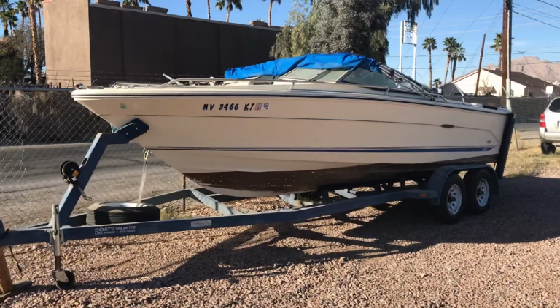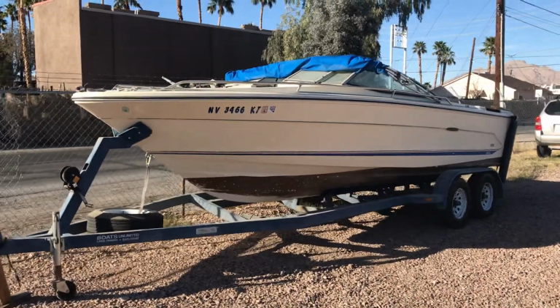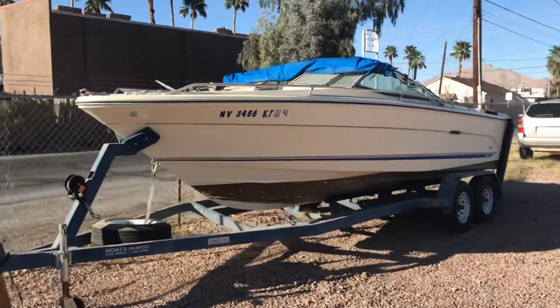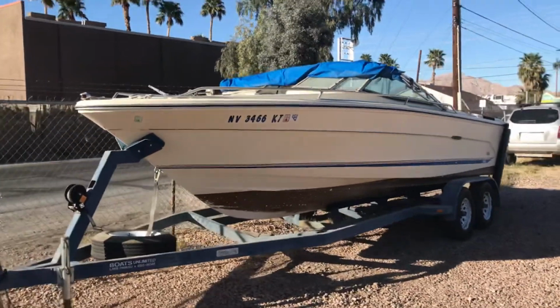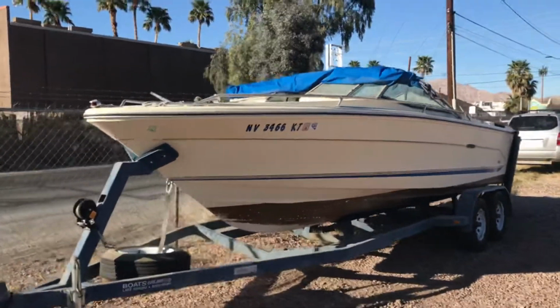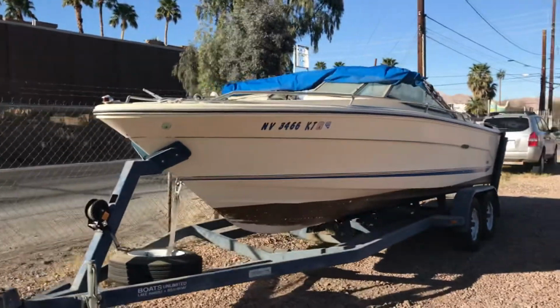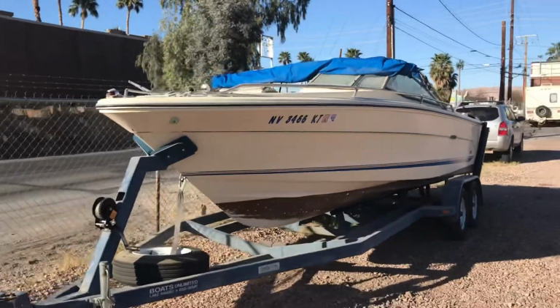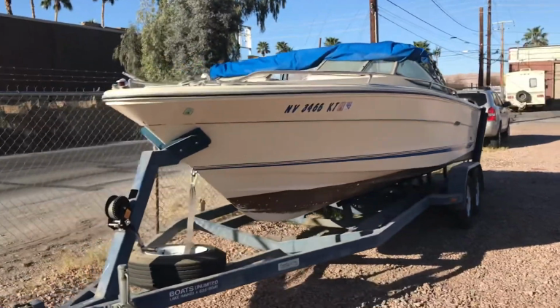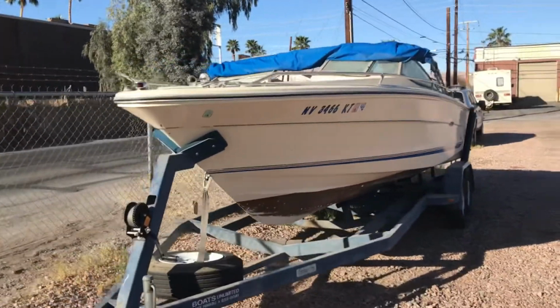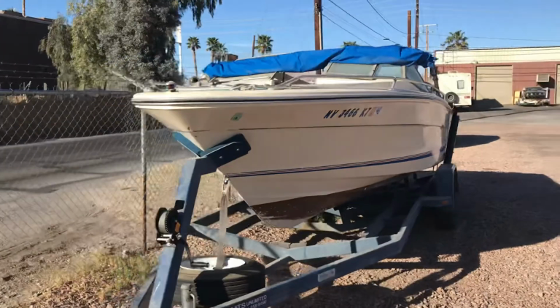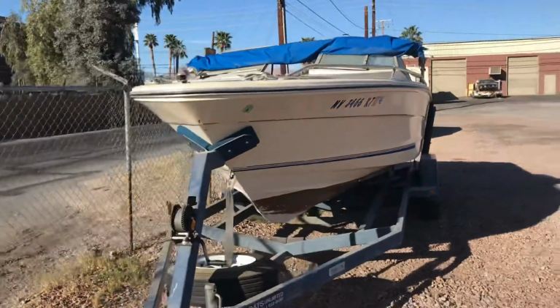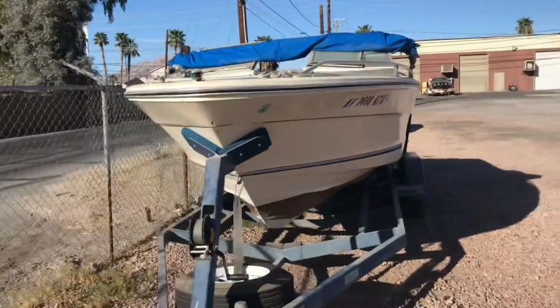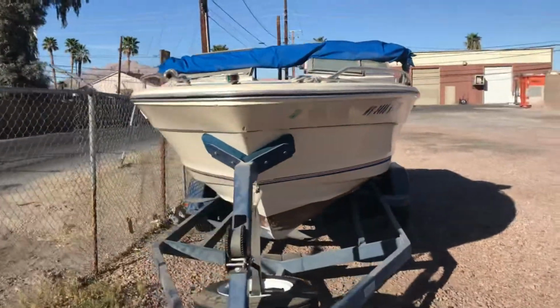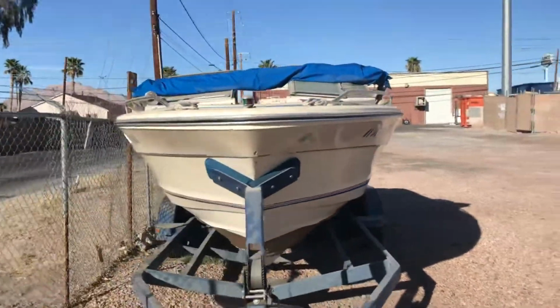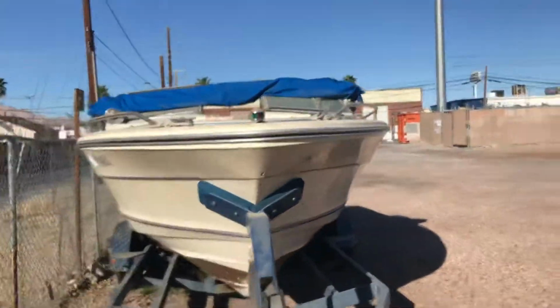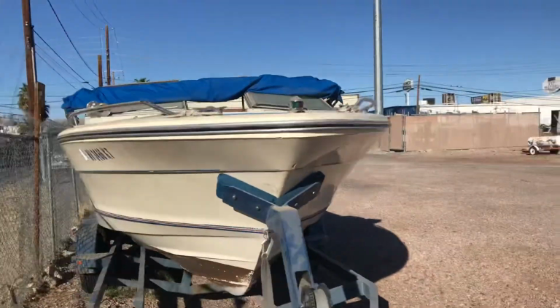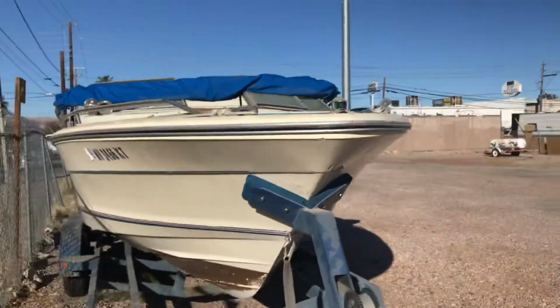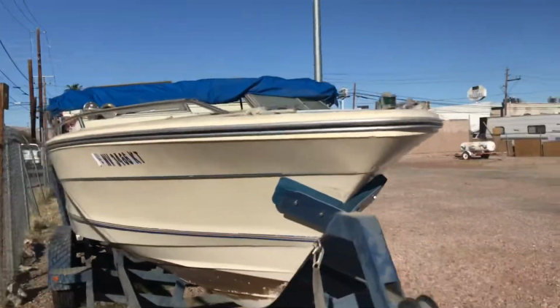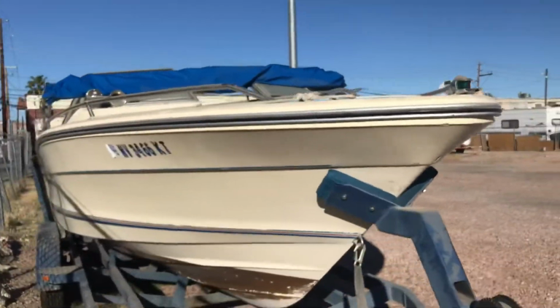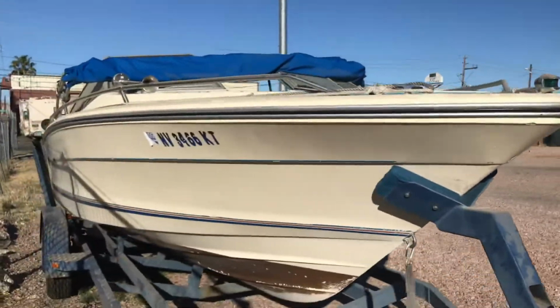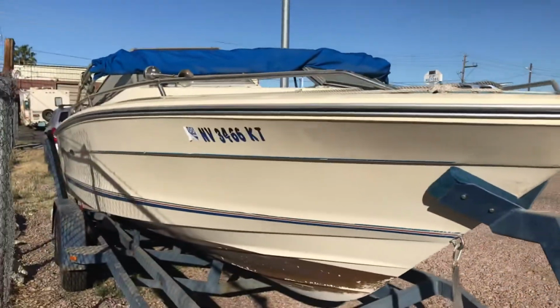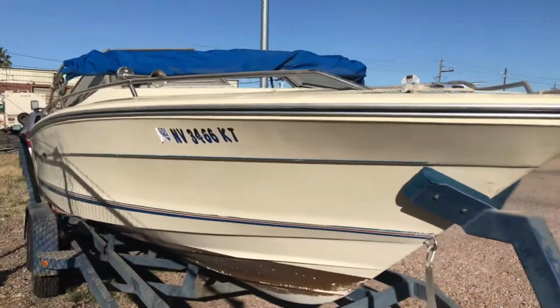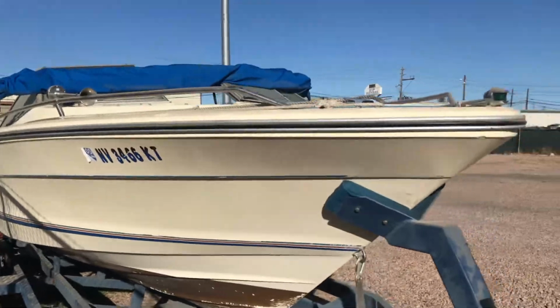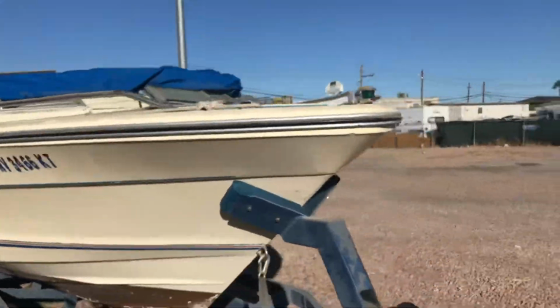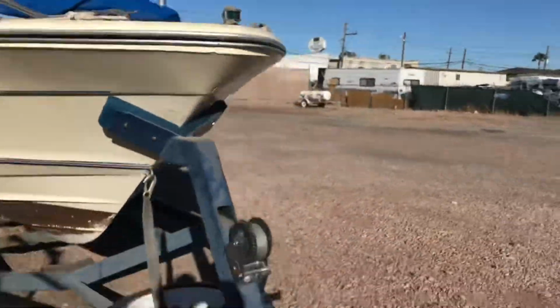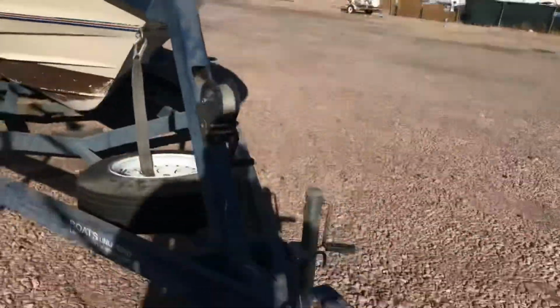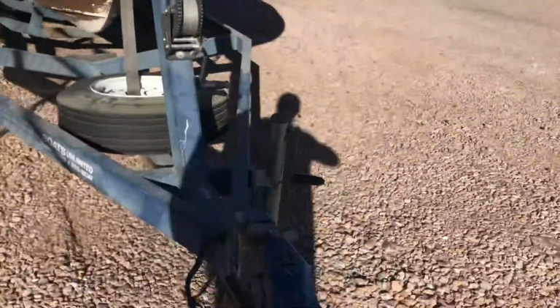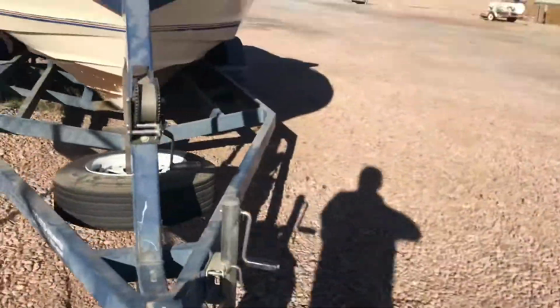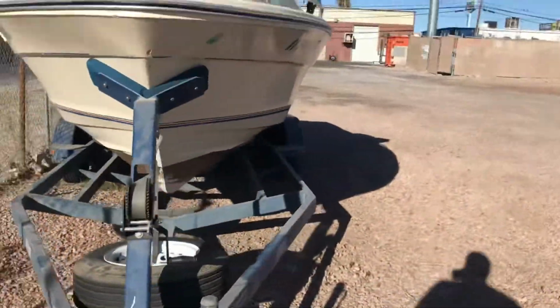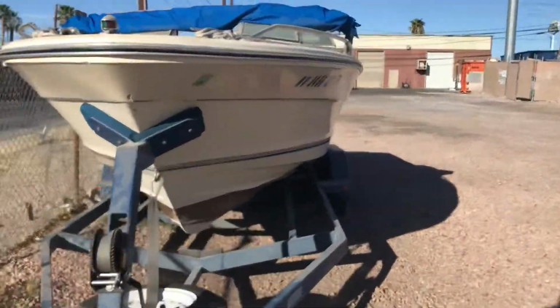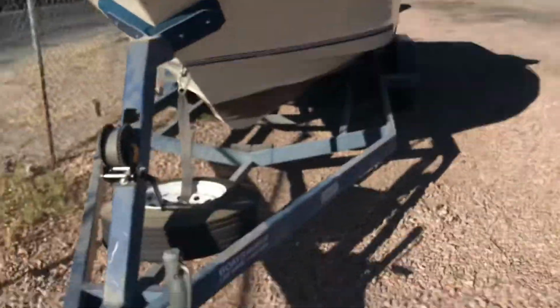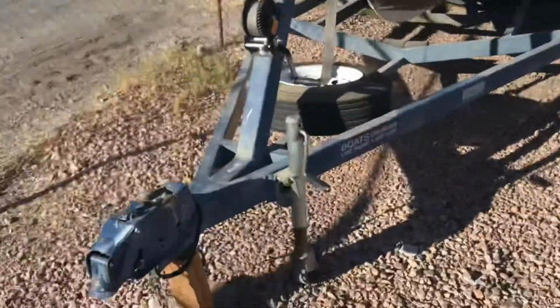Hey everyone, up for auction we have a 1985 Sea Ray 24-foot boat. We're going to show you the overall condition so you can see everything that's going on. It comes with a really nice trailer.